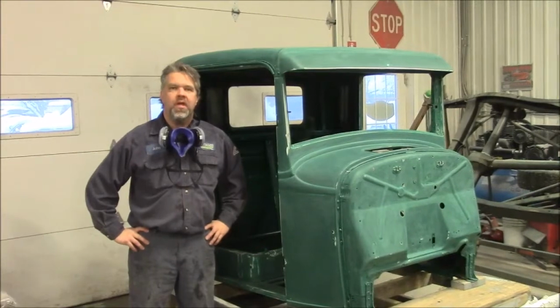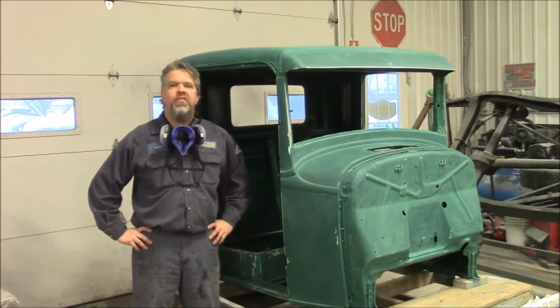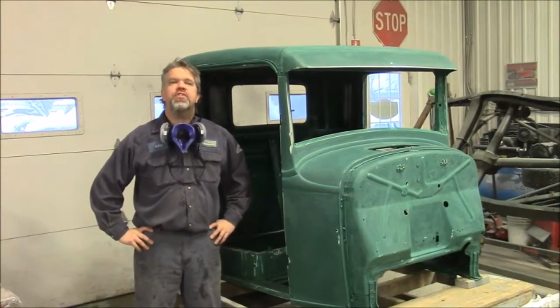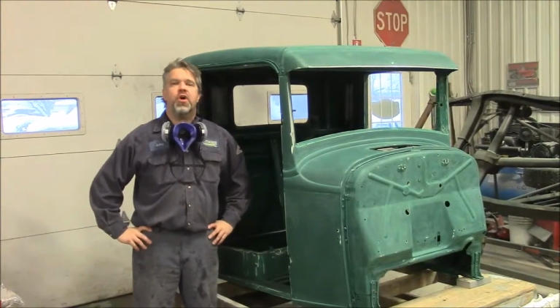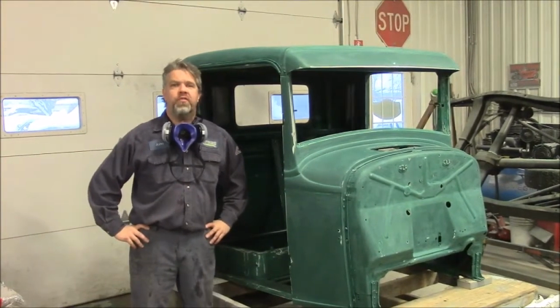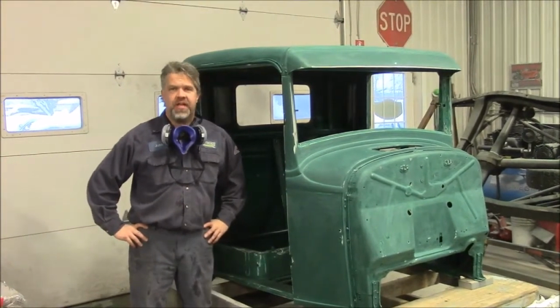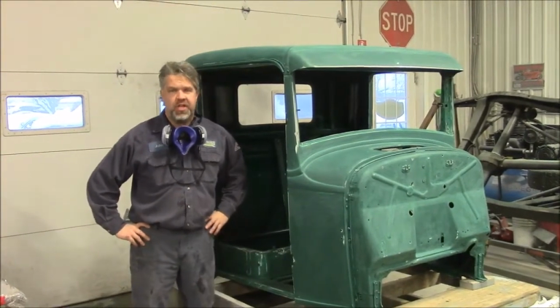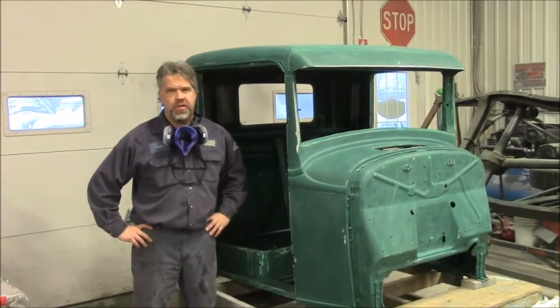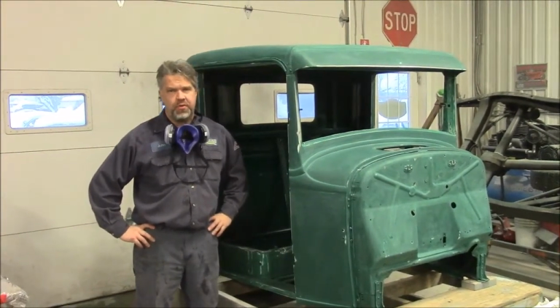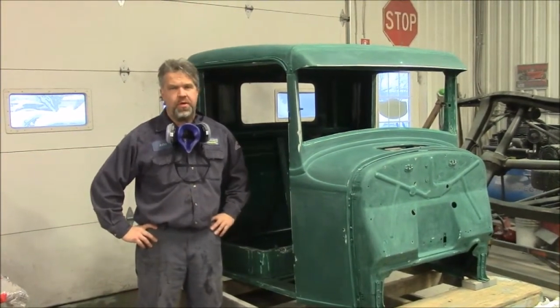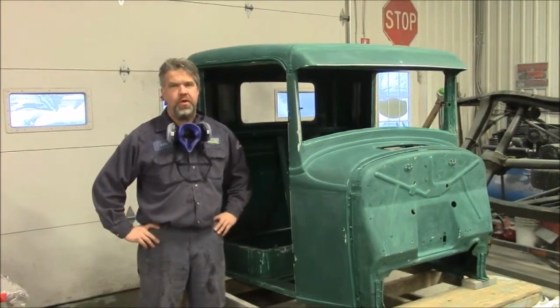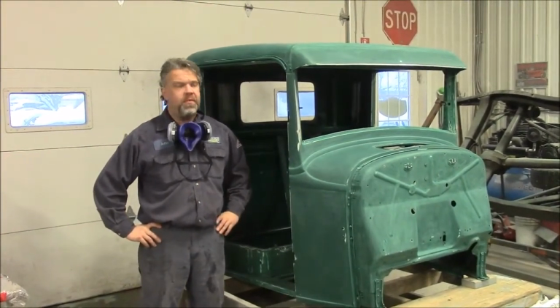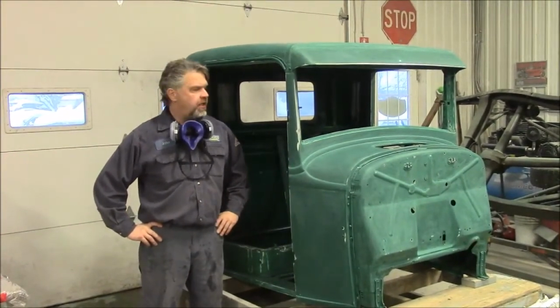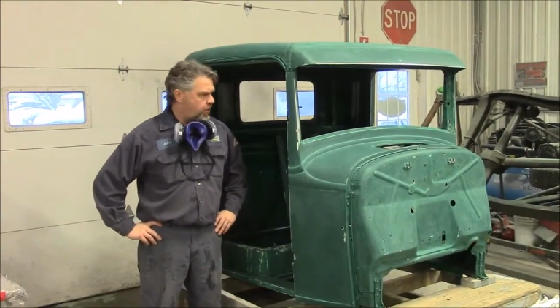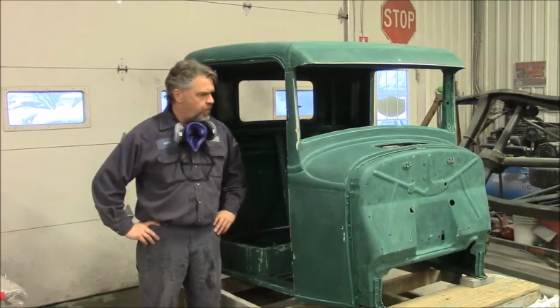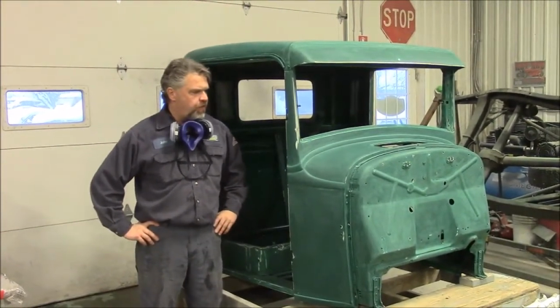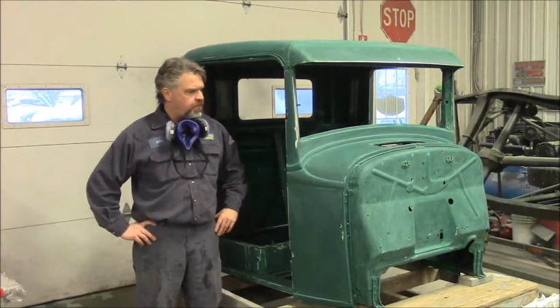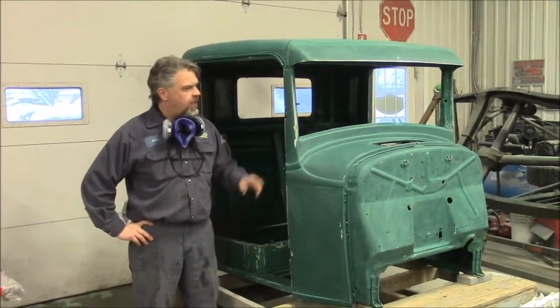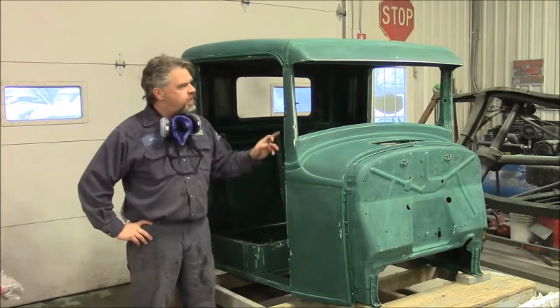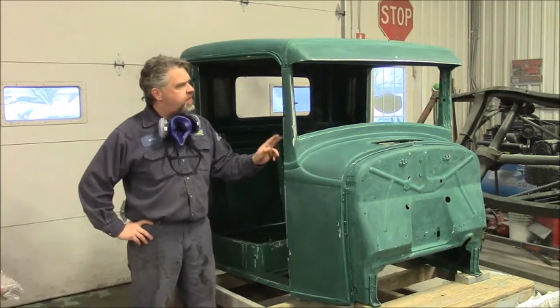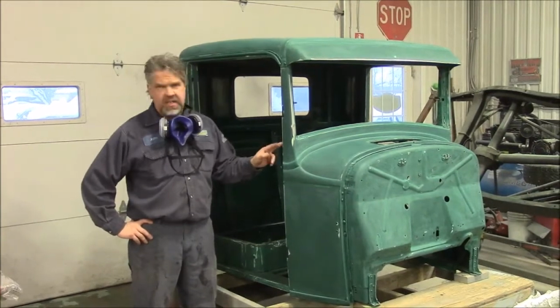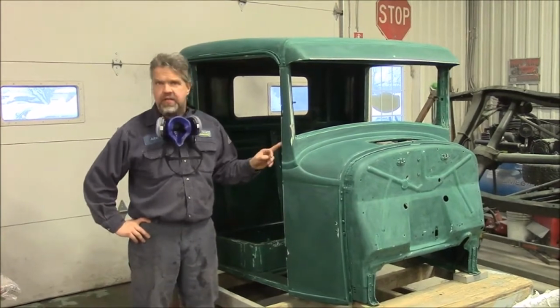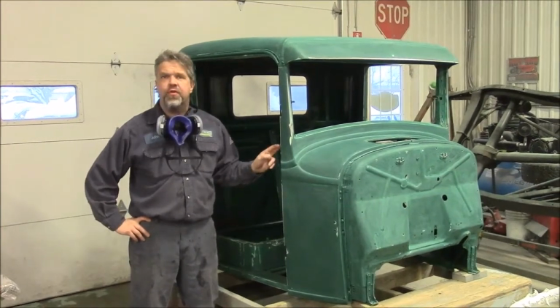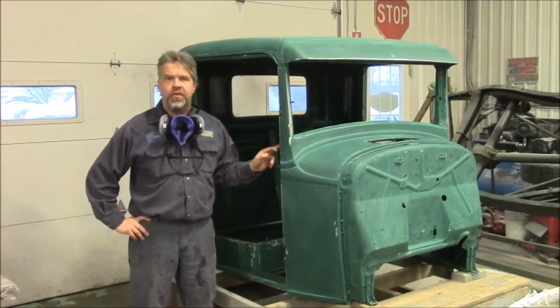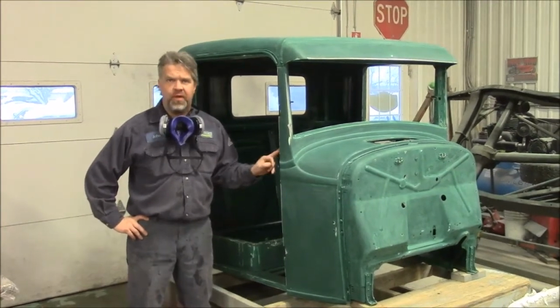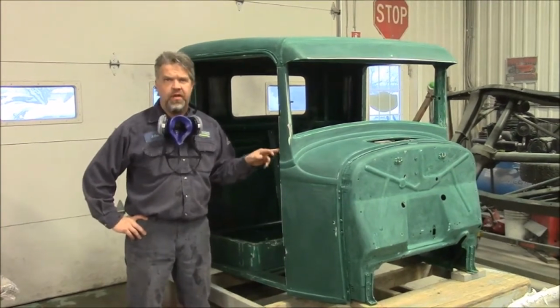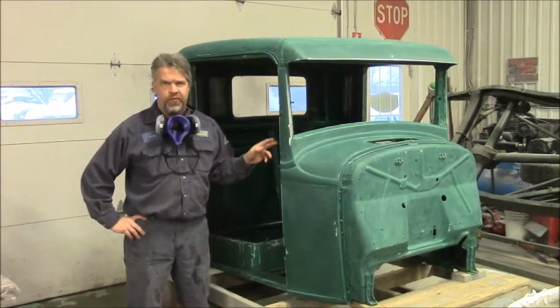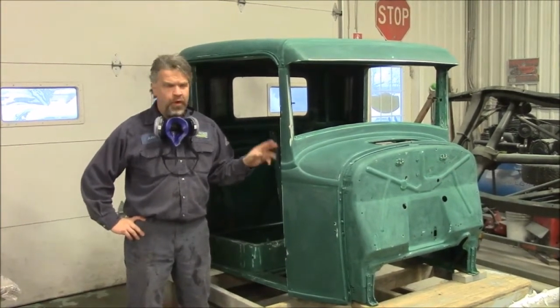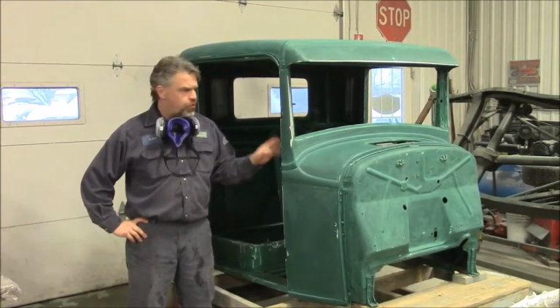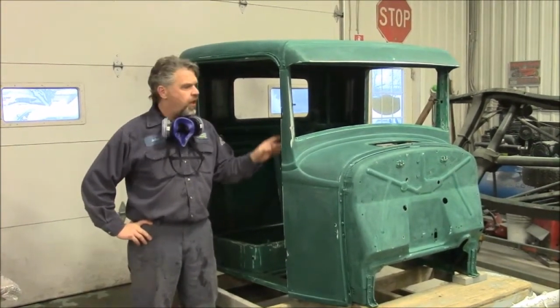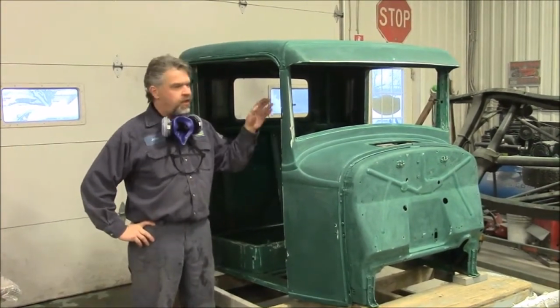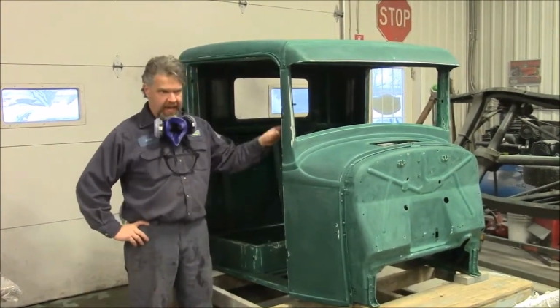Hi folks, it's John from LastChanceIllRestore.com. I'd like to share with you a brief update. This is the 1933 Ford truck cab.